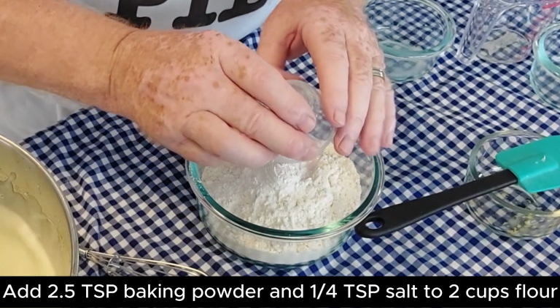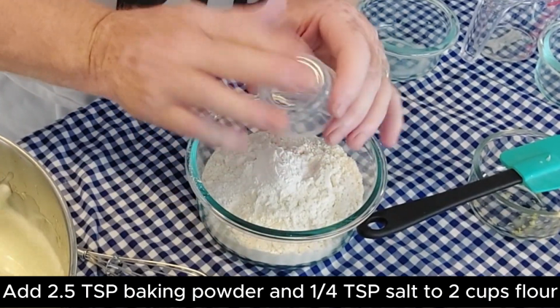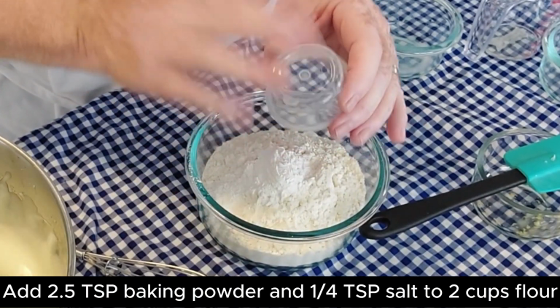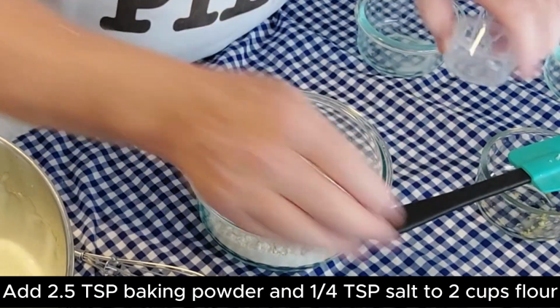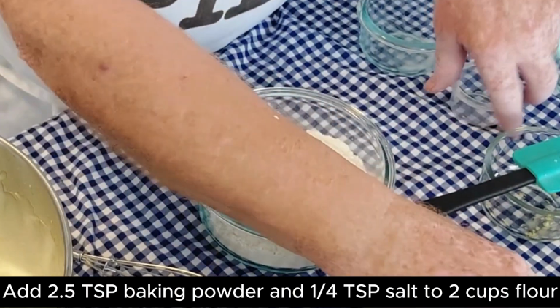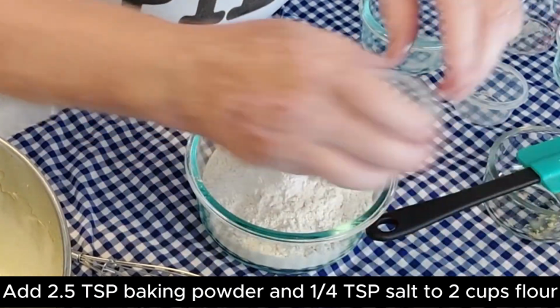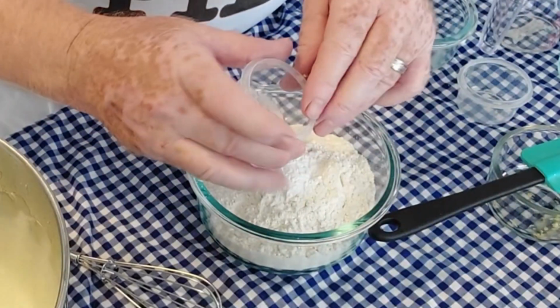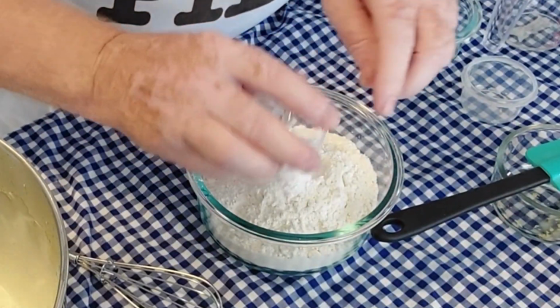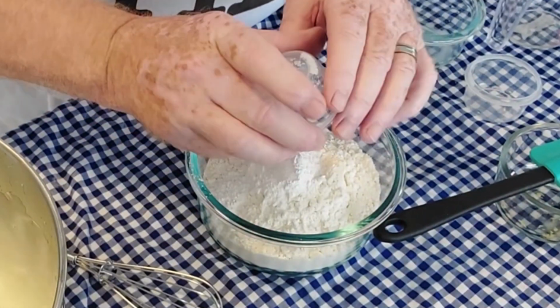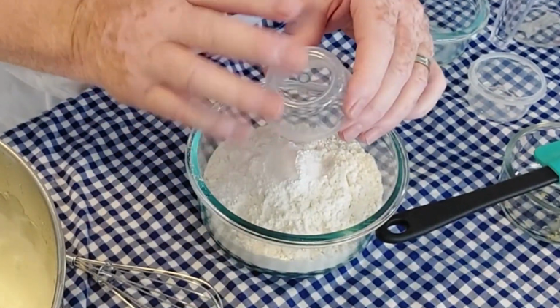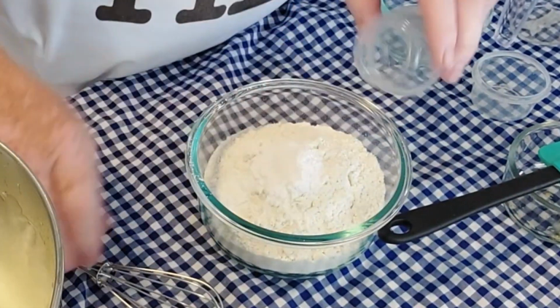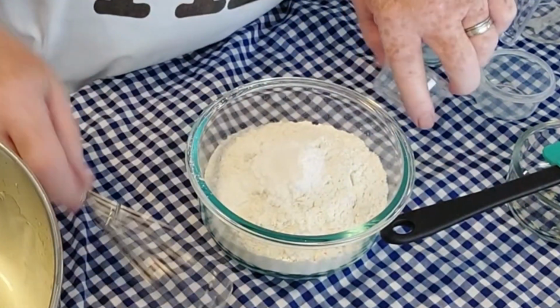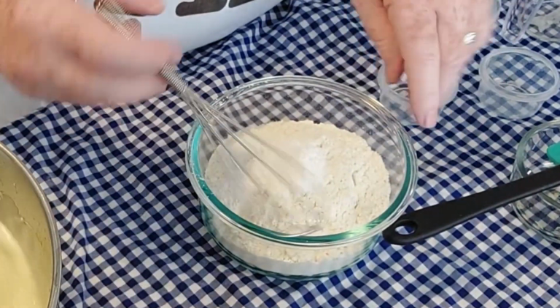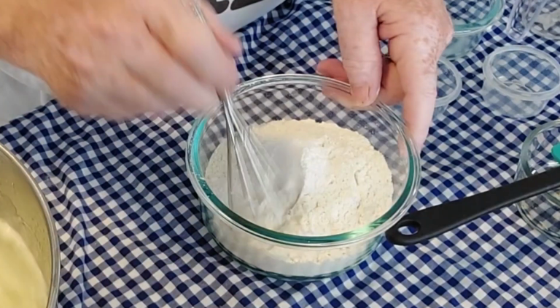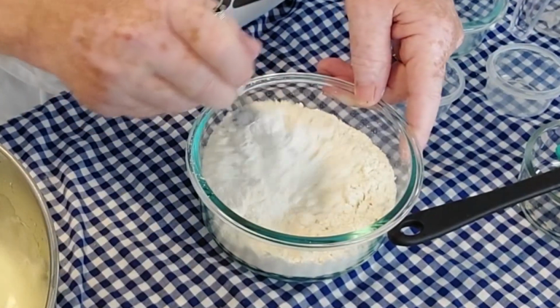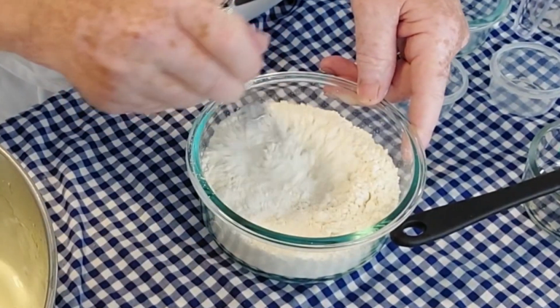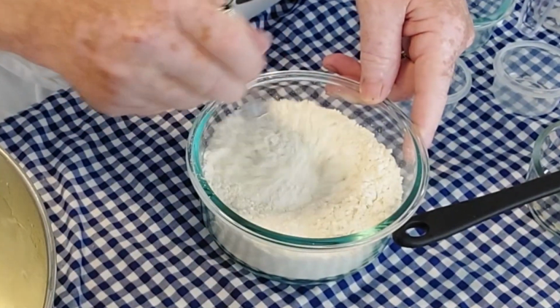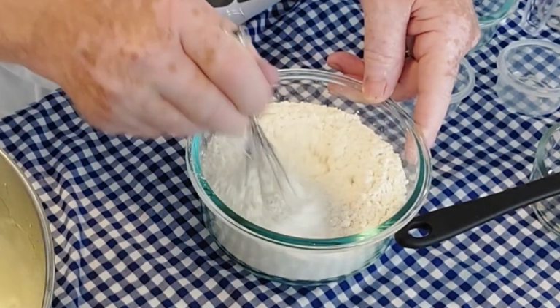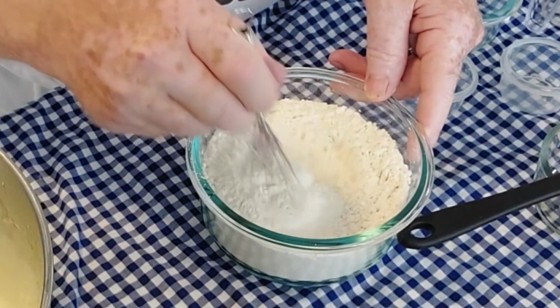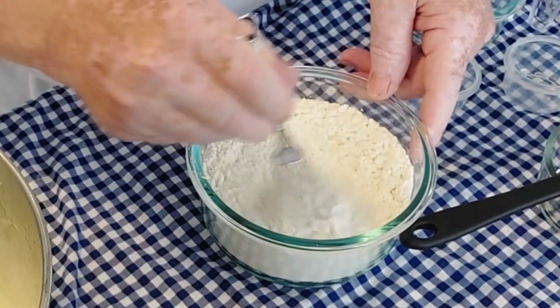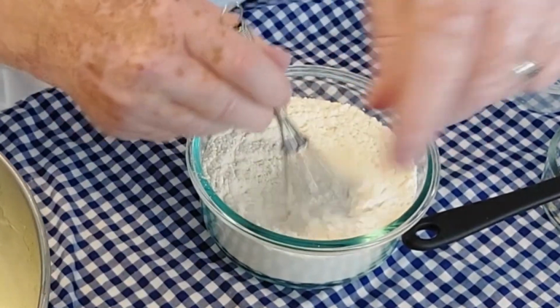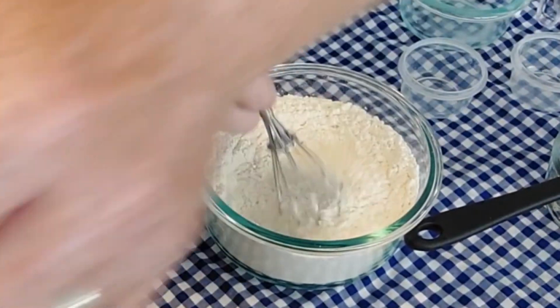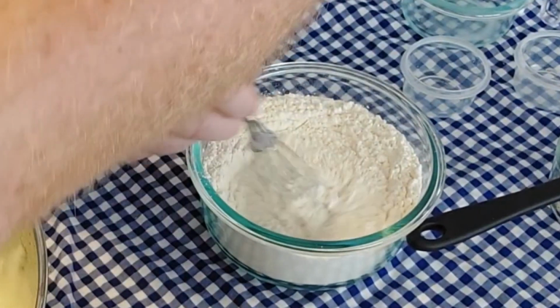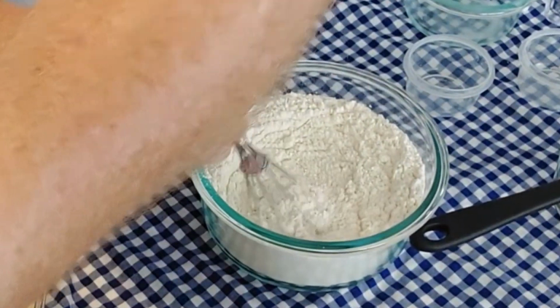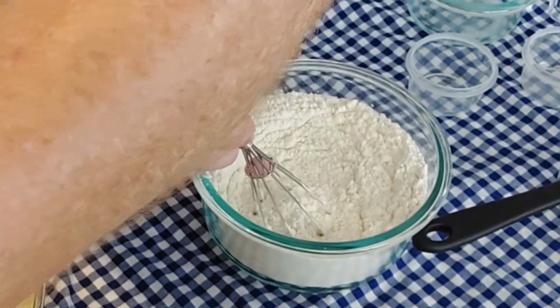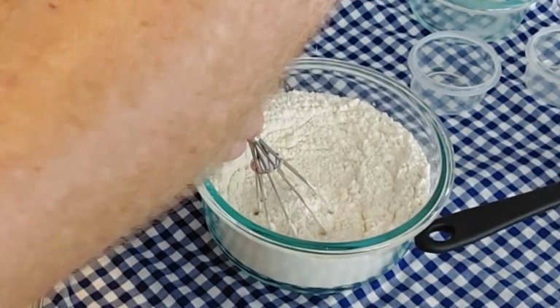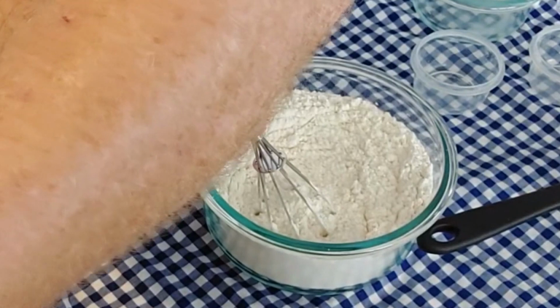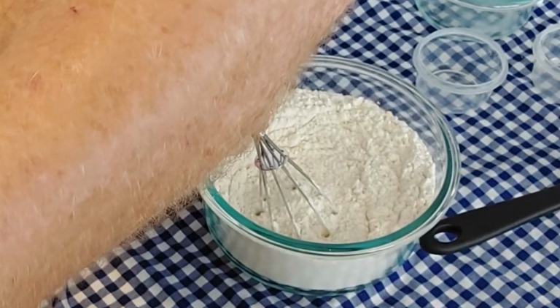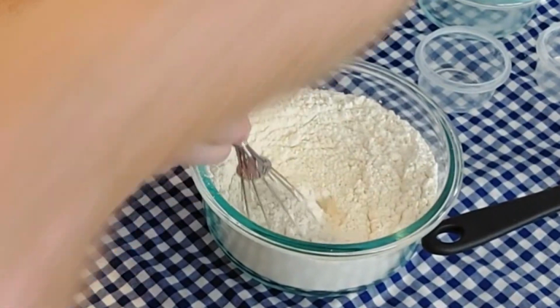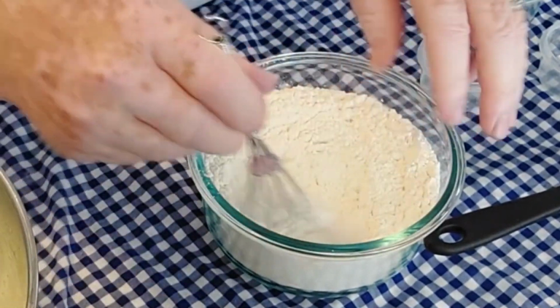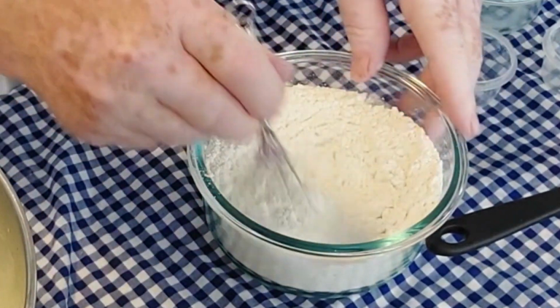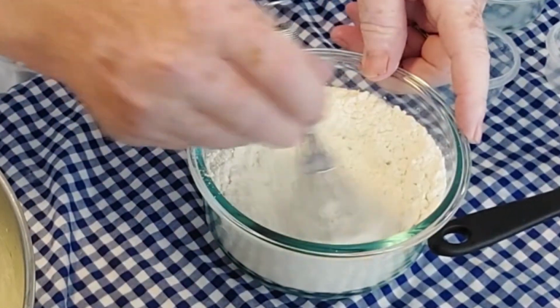Now we're going to mix our dry ingredients together: two cups of flour — just regular all-purpose flour — and two and a half teaspoons of baking powder, and a quarter teaspoon of salt.